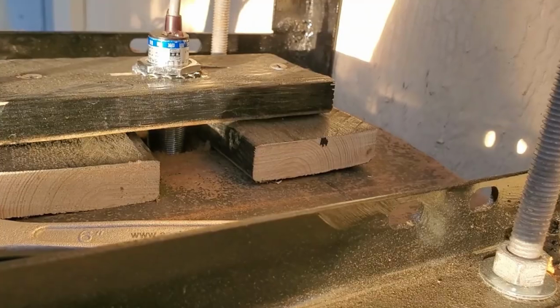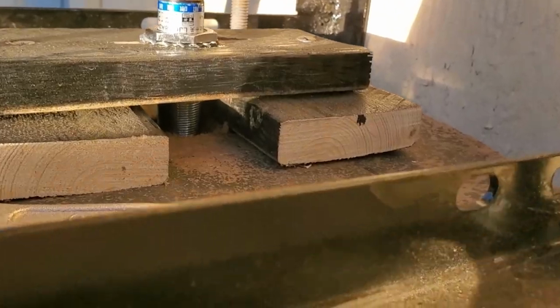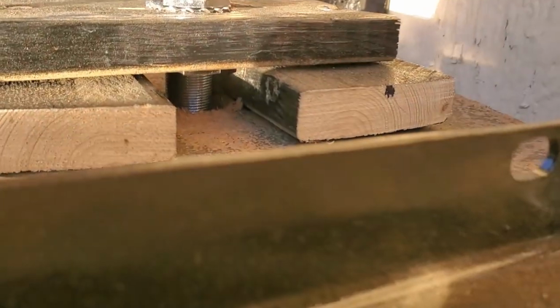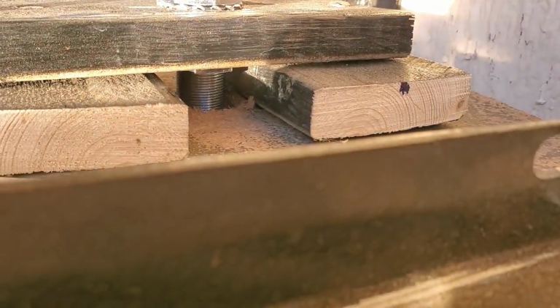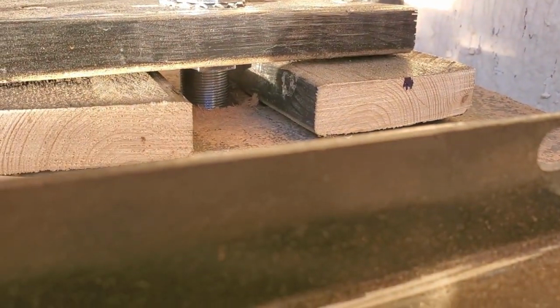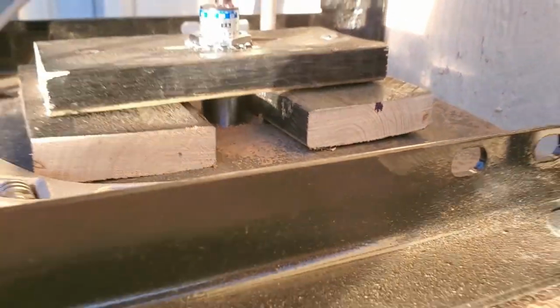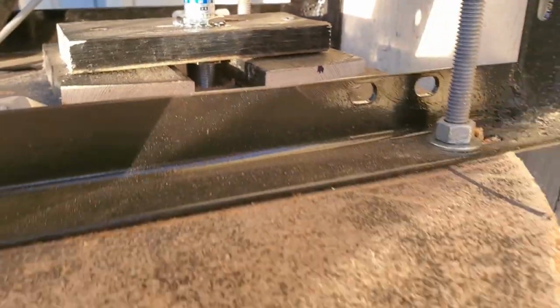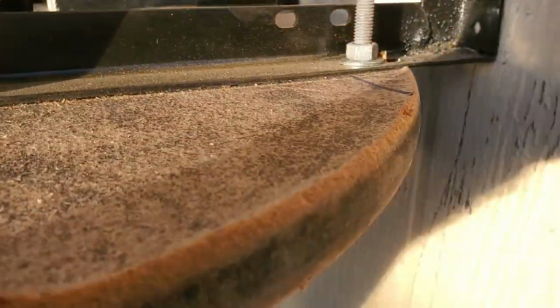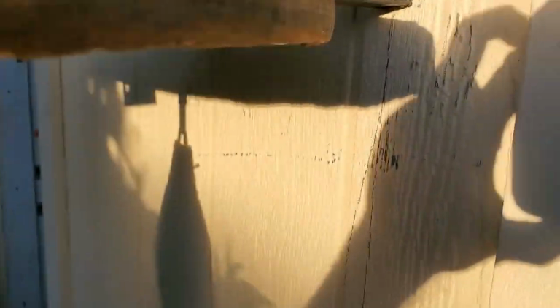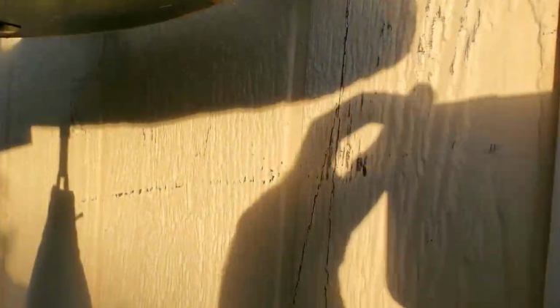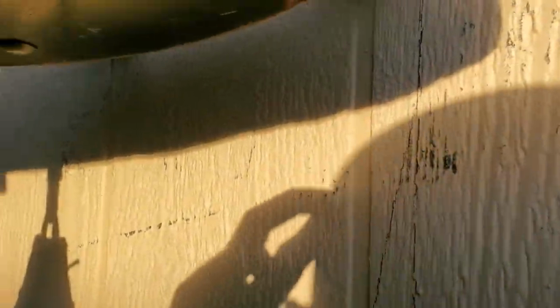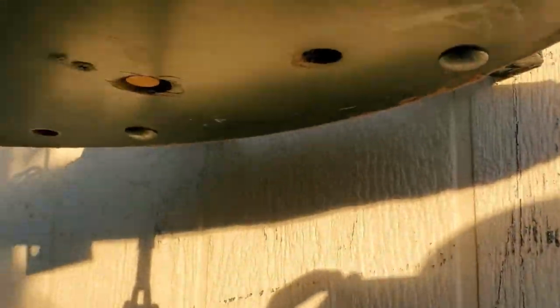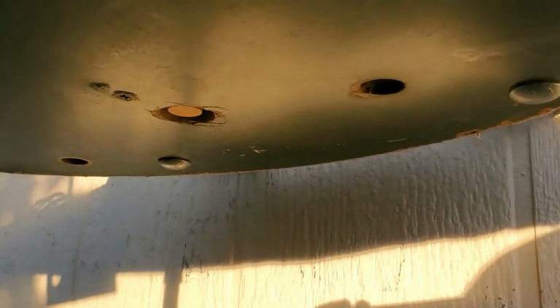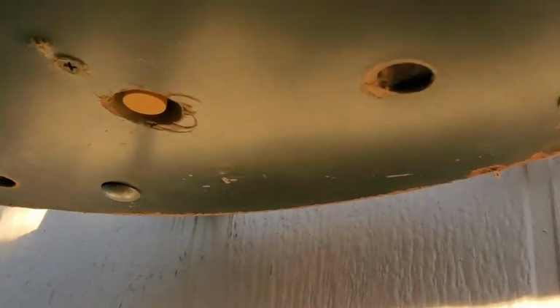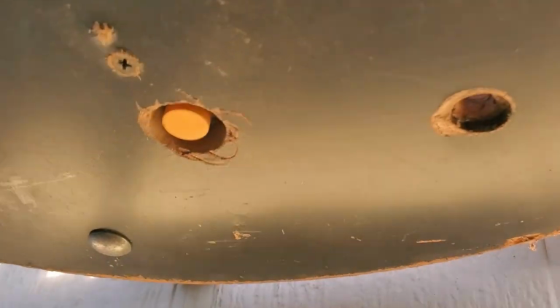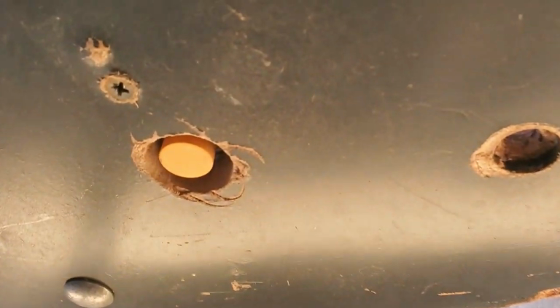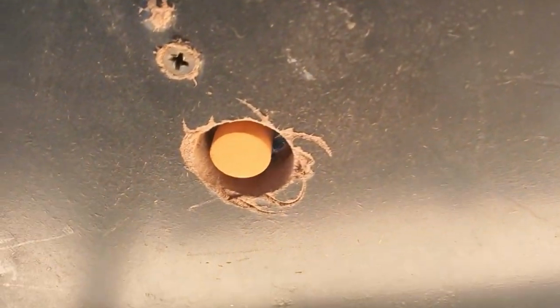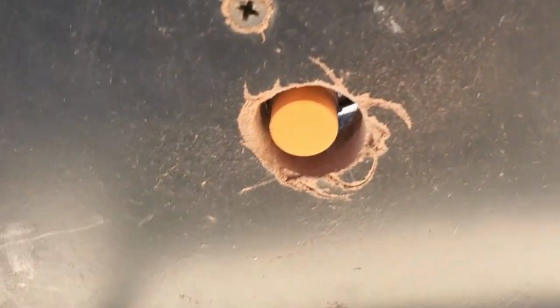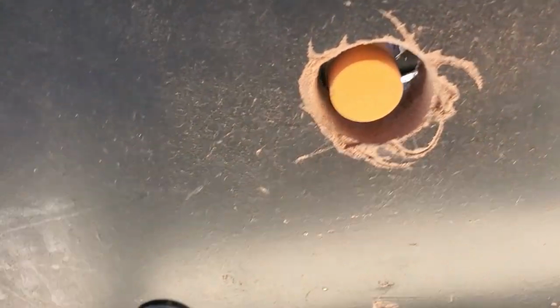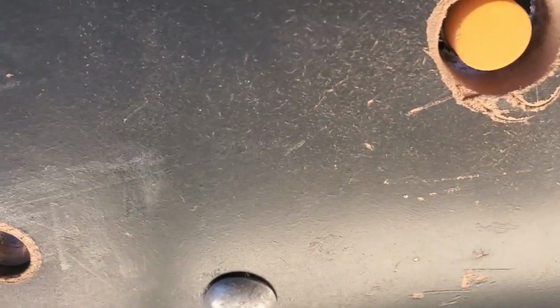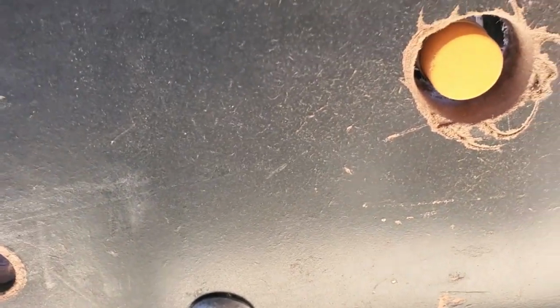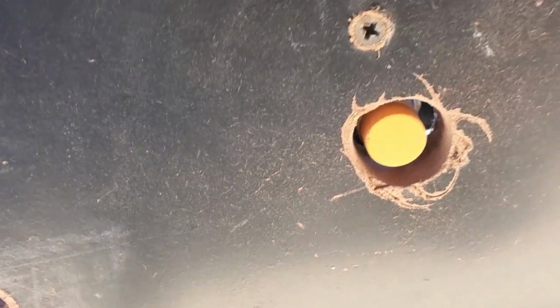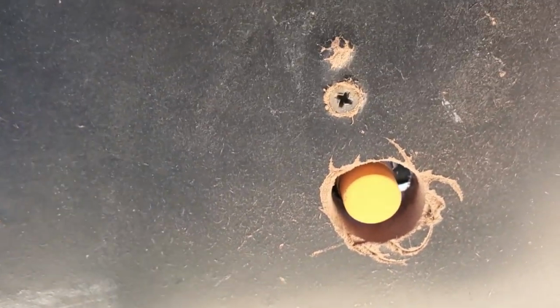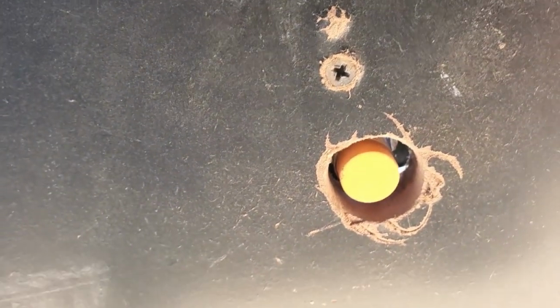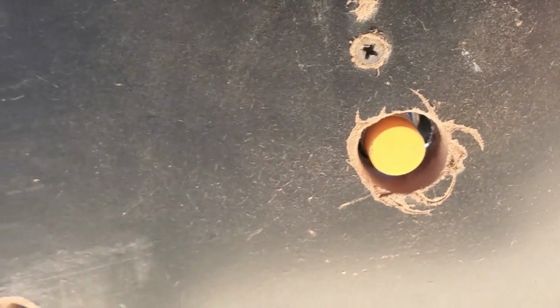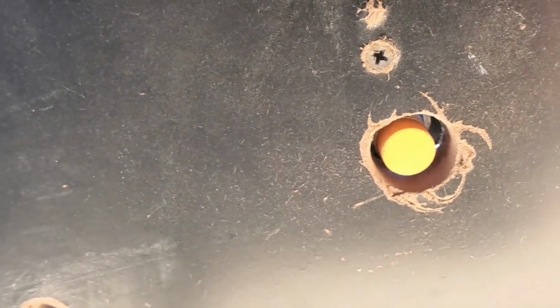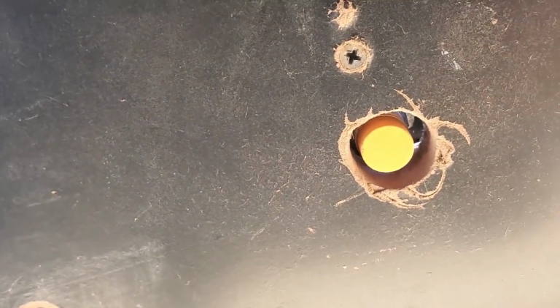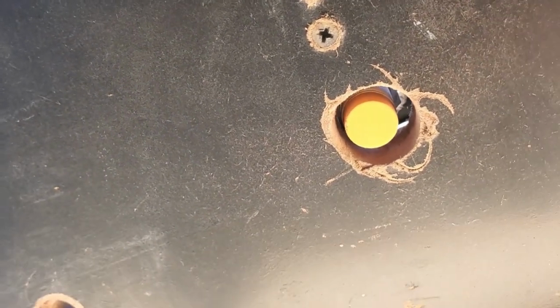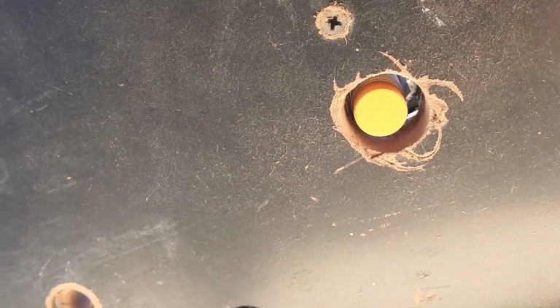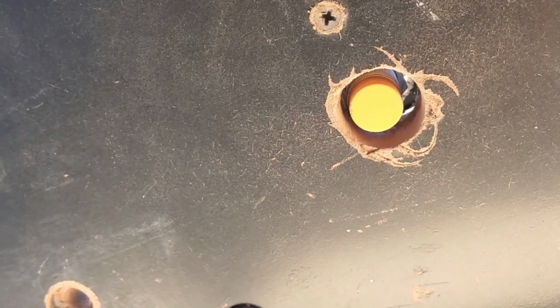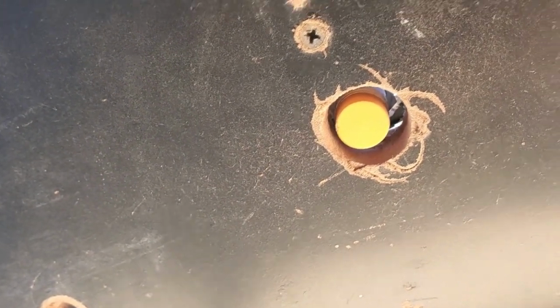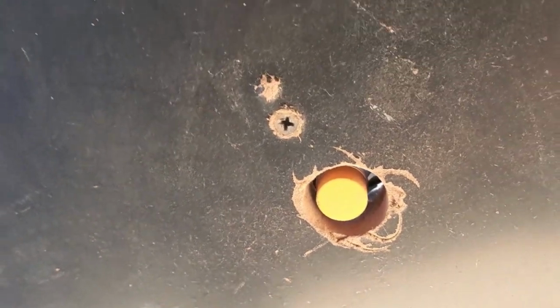The hole I used to border the sensor into is larger than the diameter of the sensor face. This will prevent it from falsely sensing the platform and being triggered.